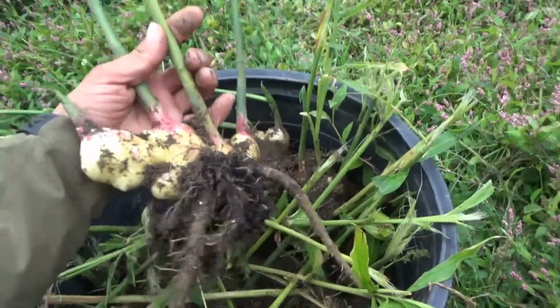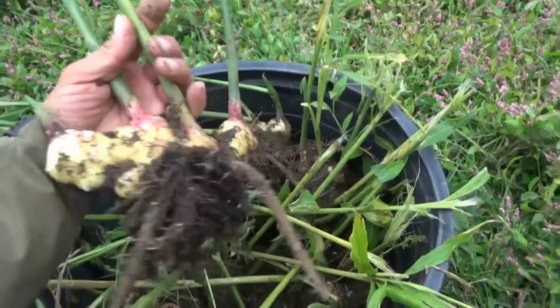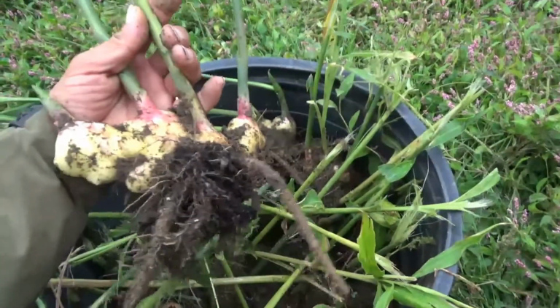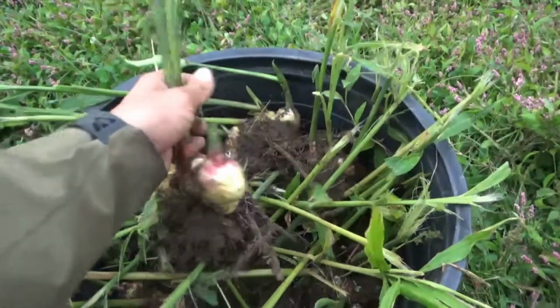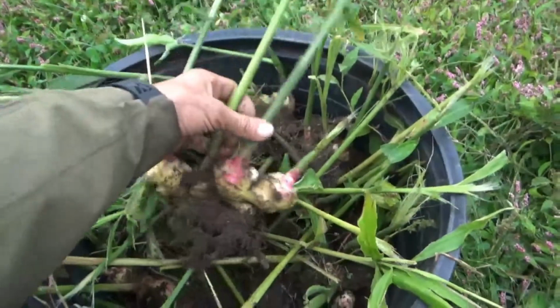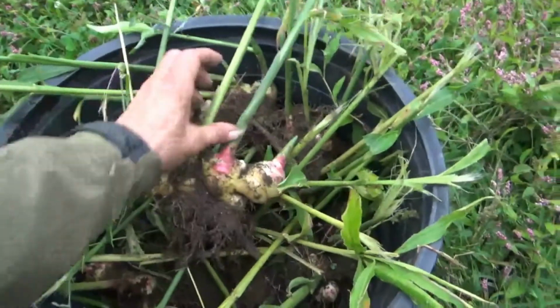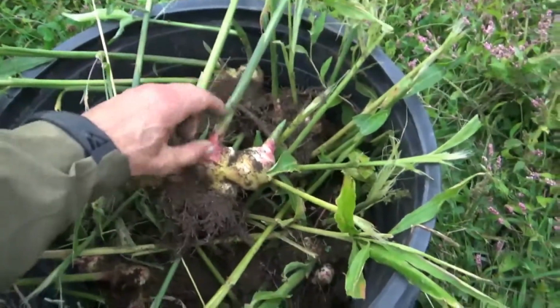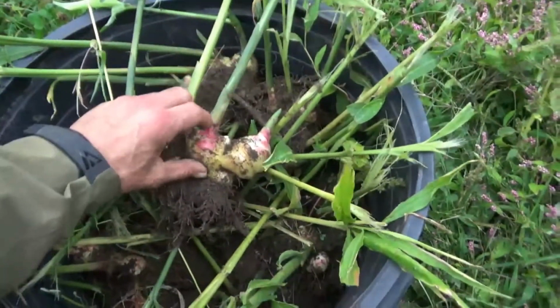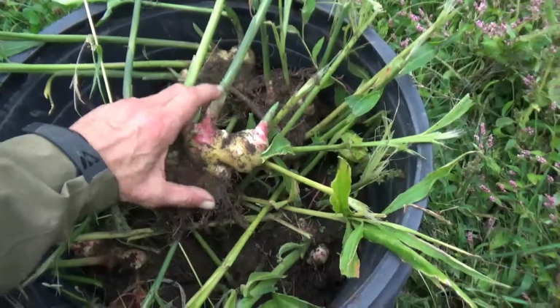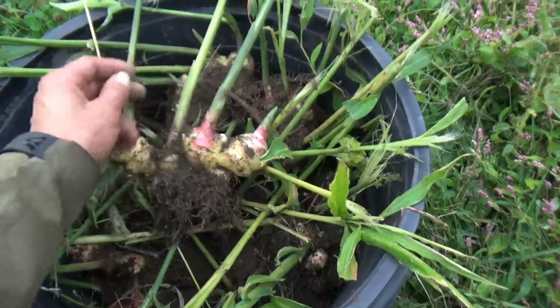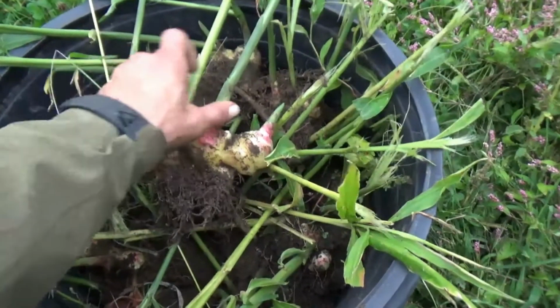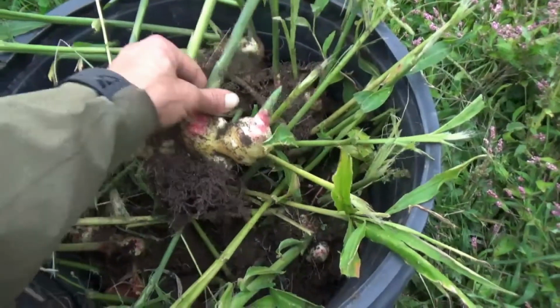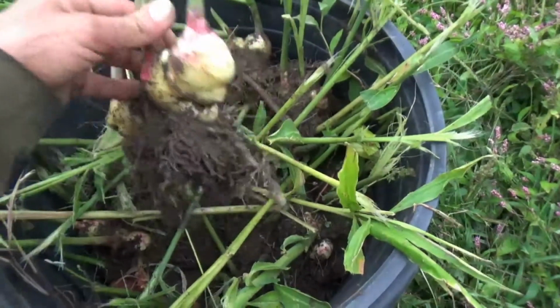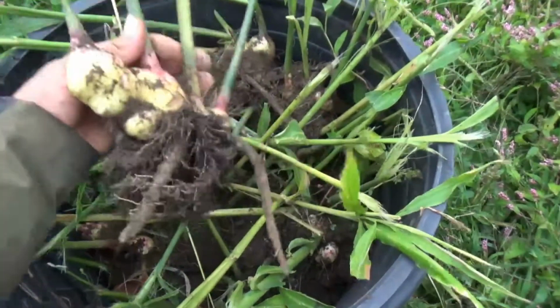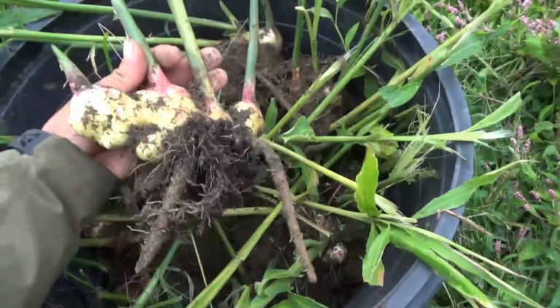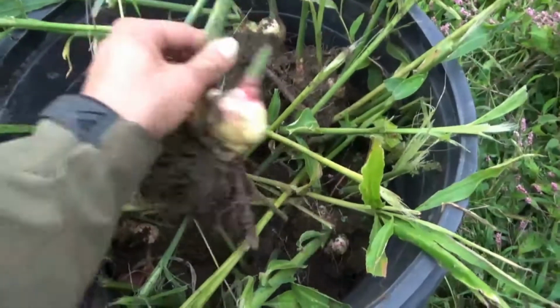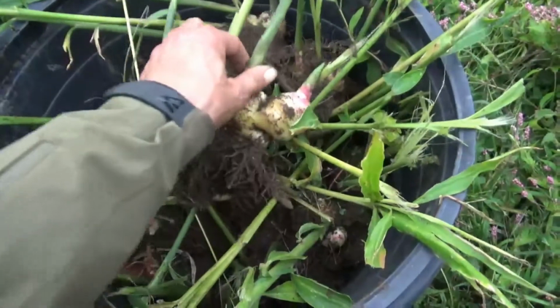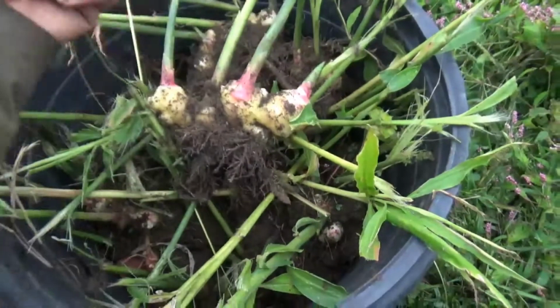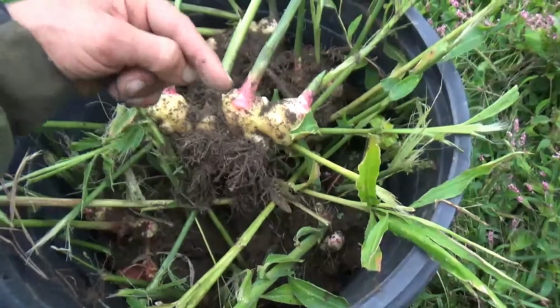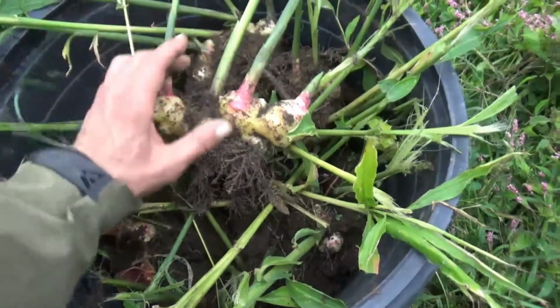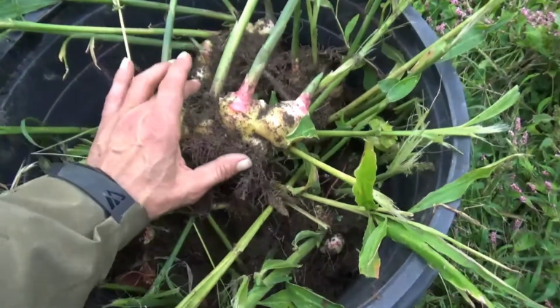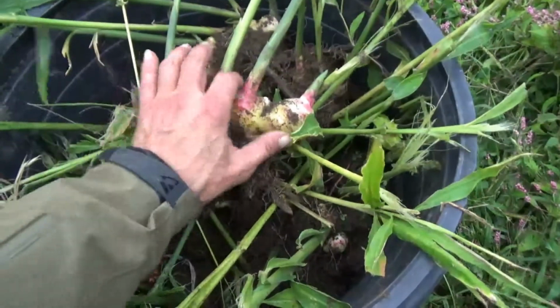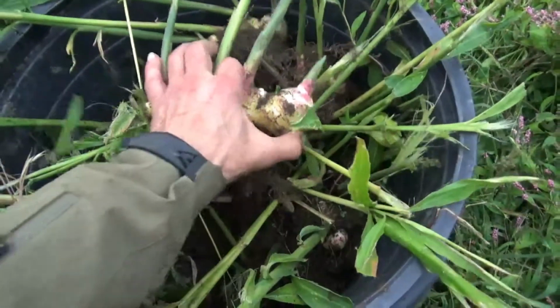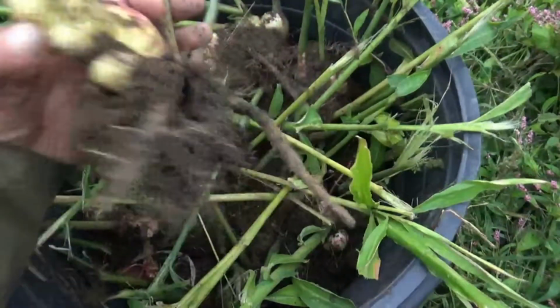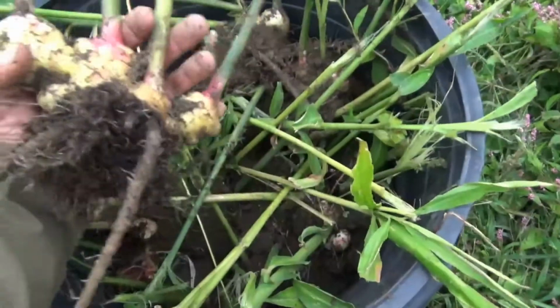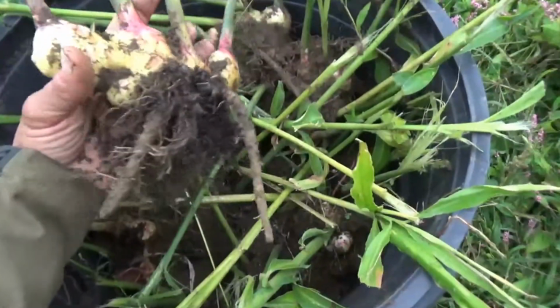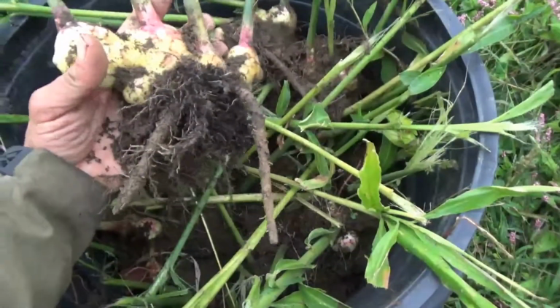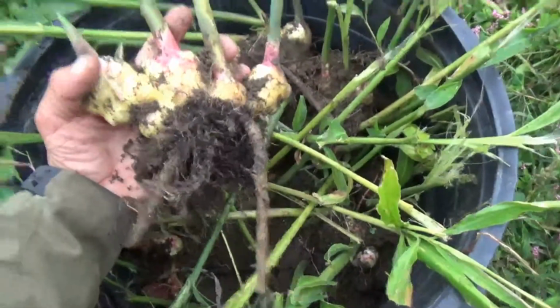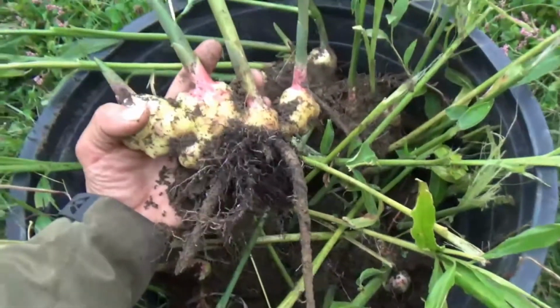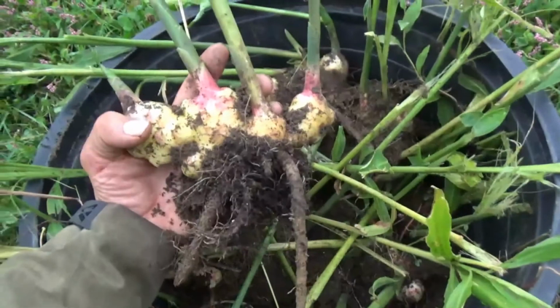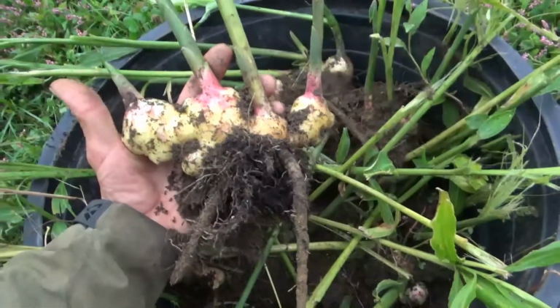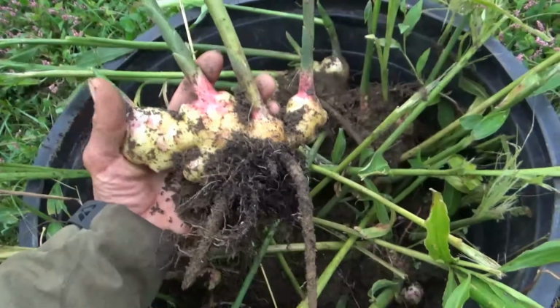If you remember, these were just taken from pieces that were broken off — just growing stems that were broken off back in early spring. I'll try and put a link down below to the ginger propagation video, but I'm very excited.